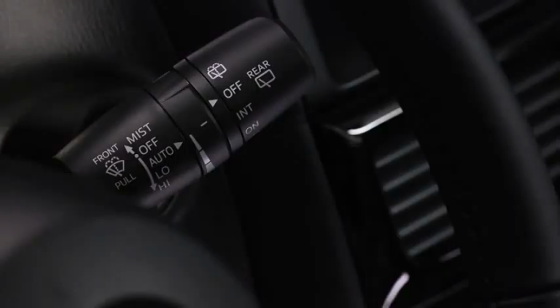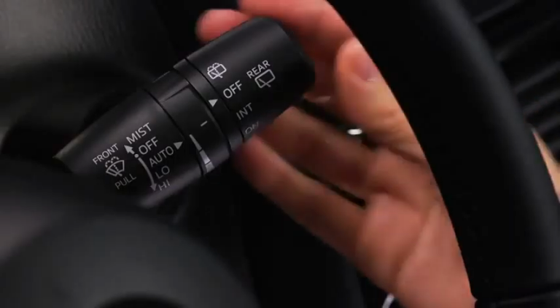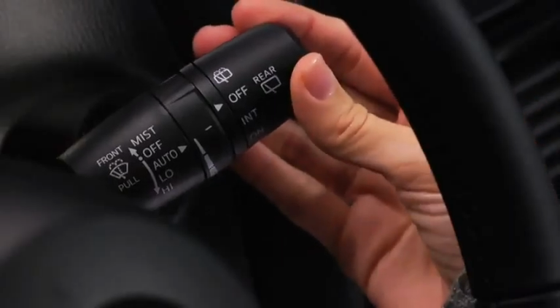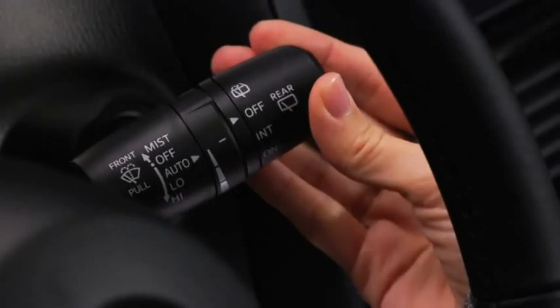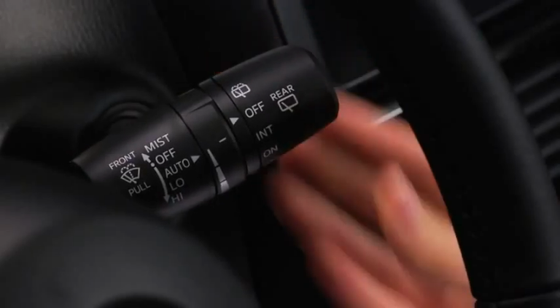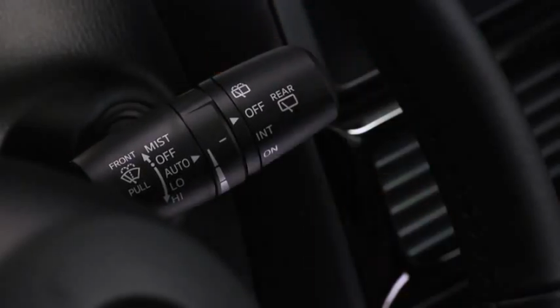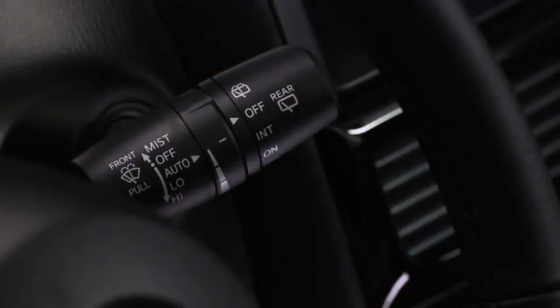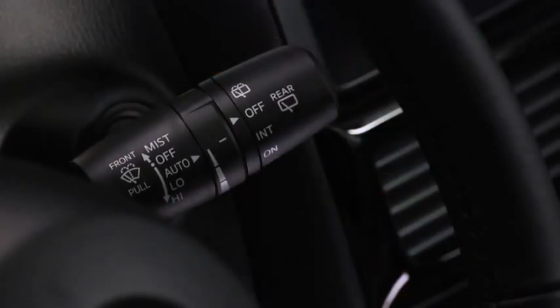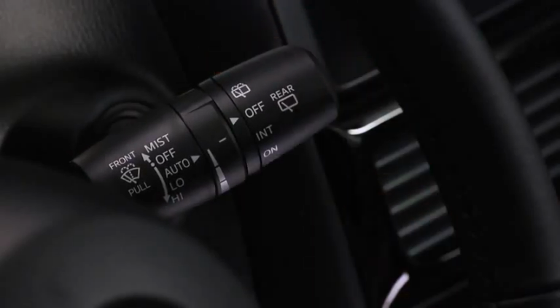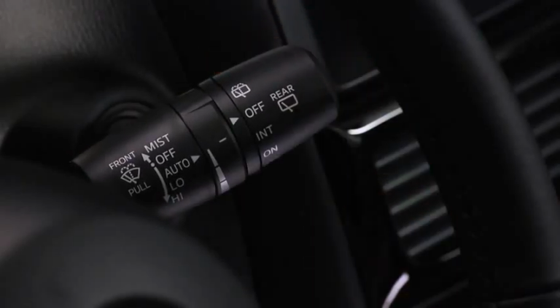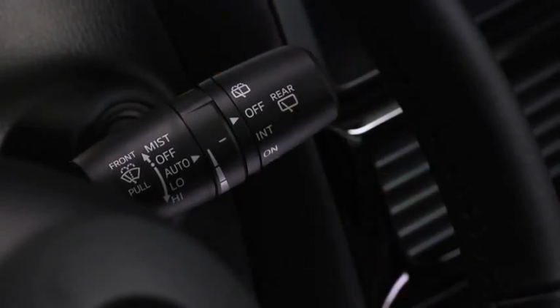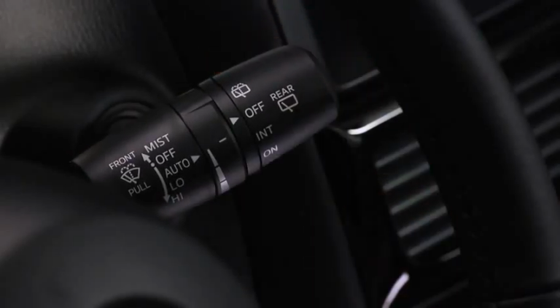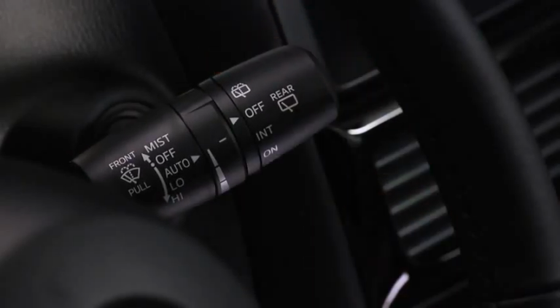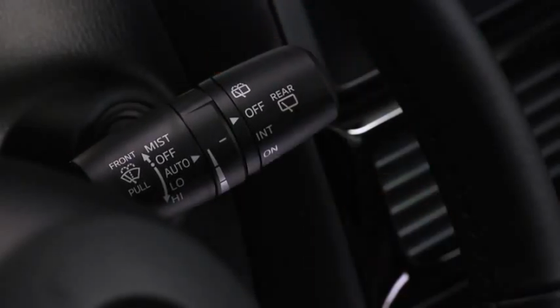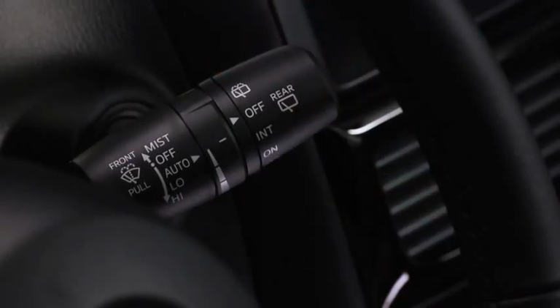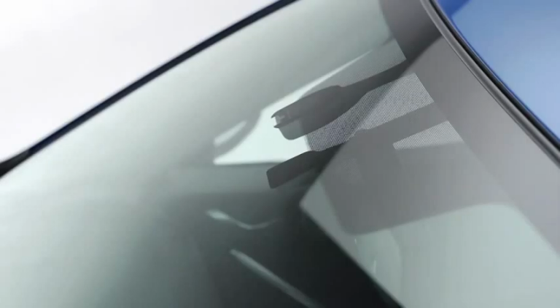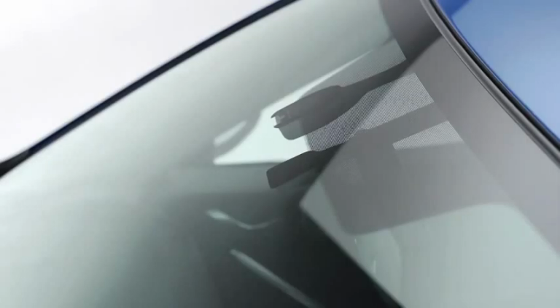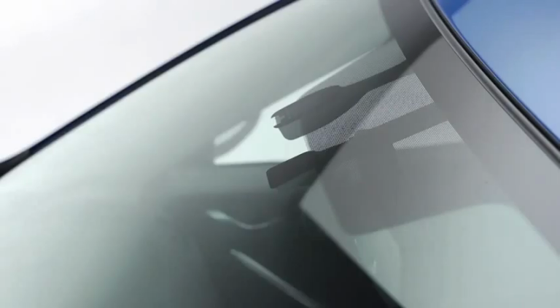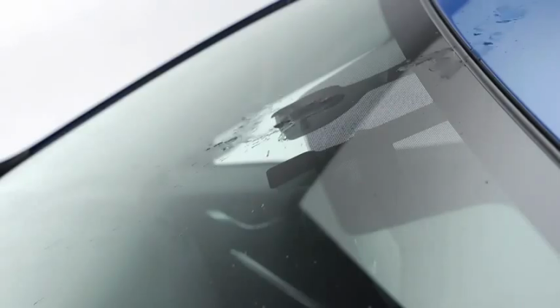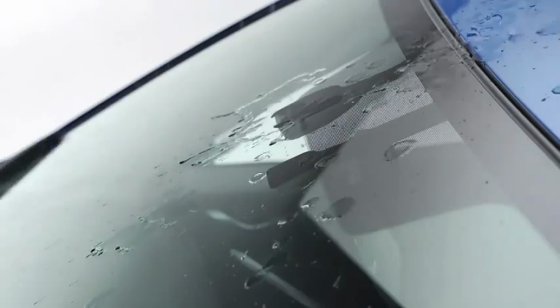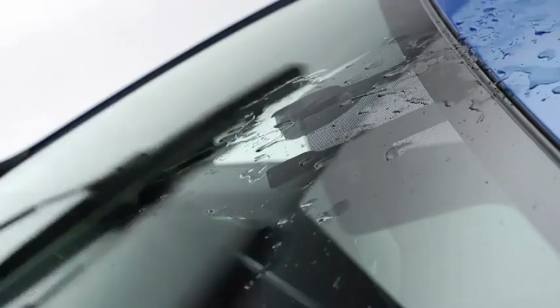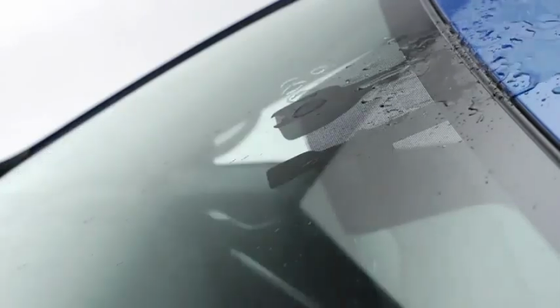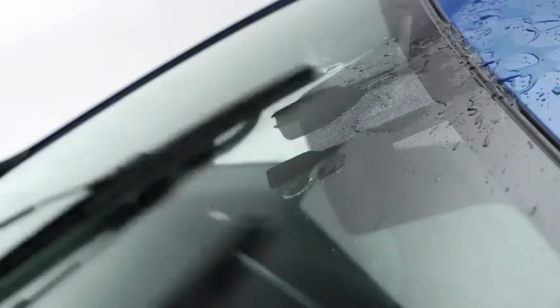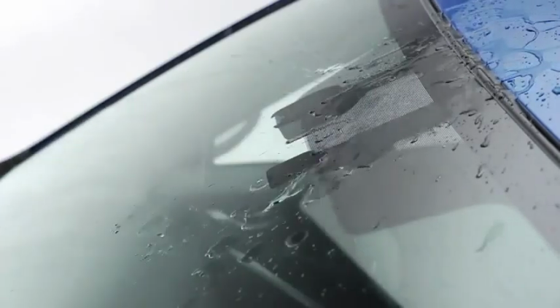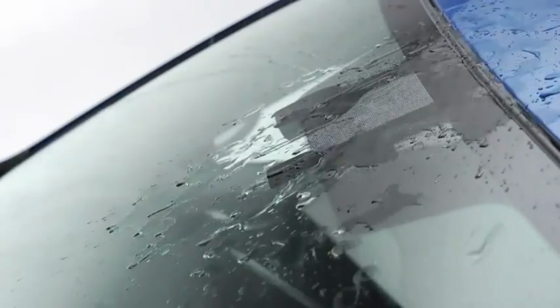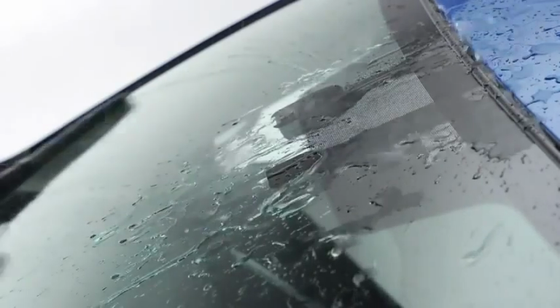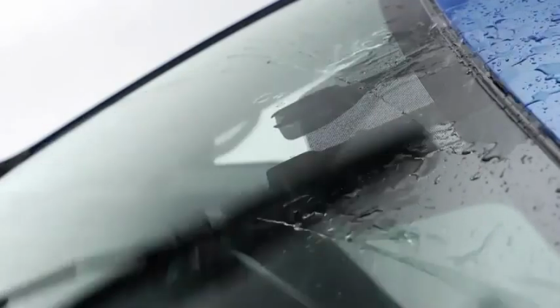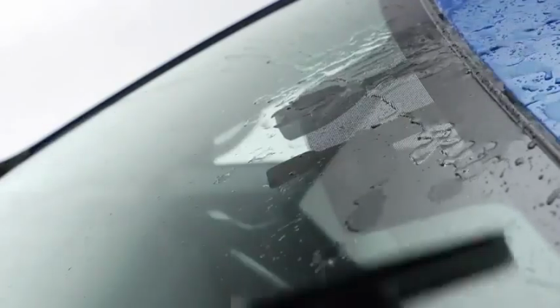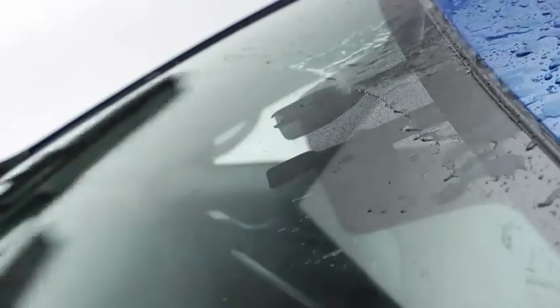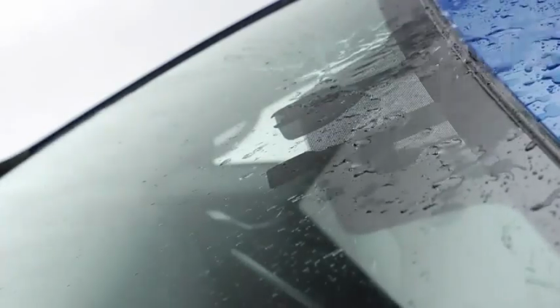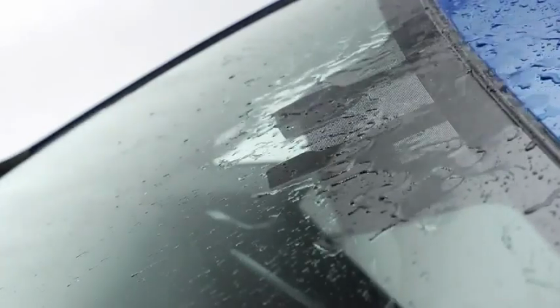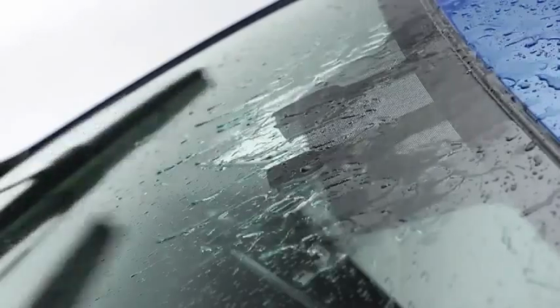For automatic wiping, pull the lever down to auto. When the wiper lever is in the auto position, the rain sensor detects the amount of rainfall on the windshield and turns the wipers on or off automatically.